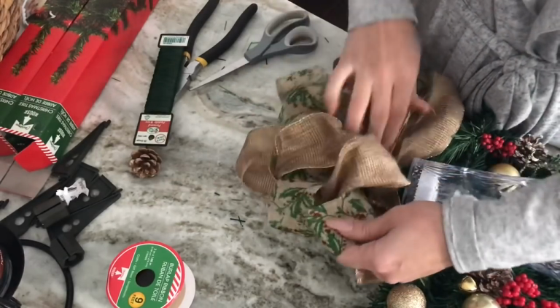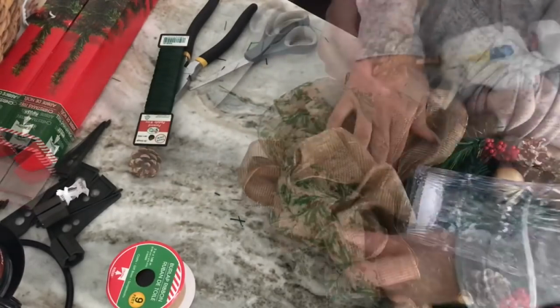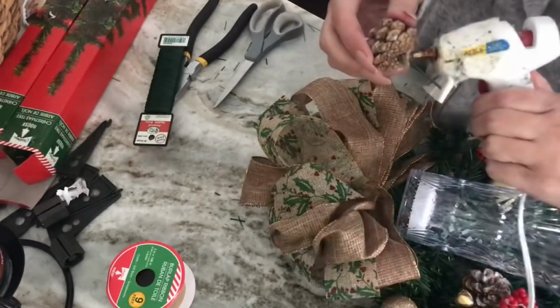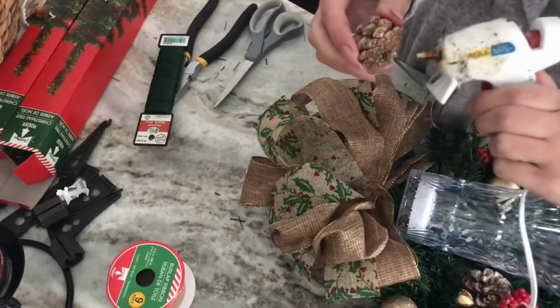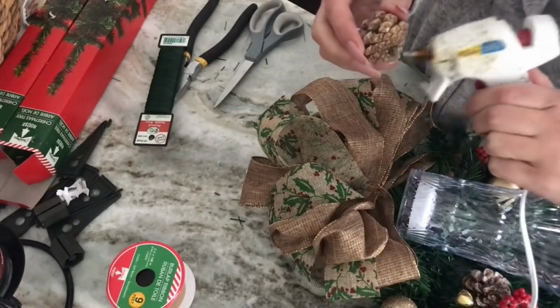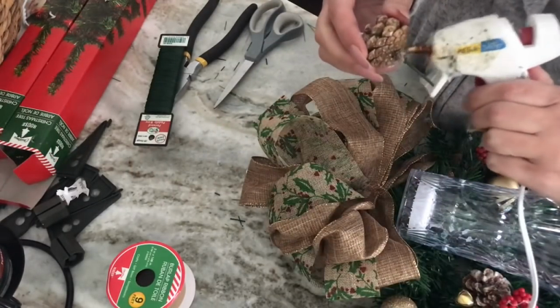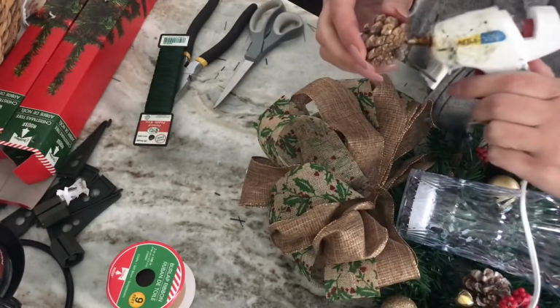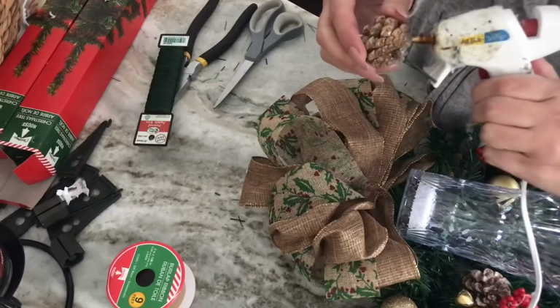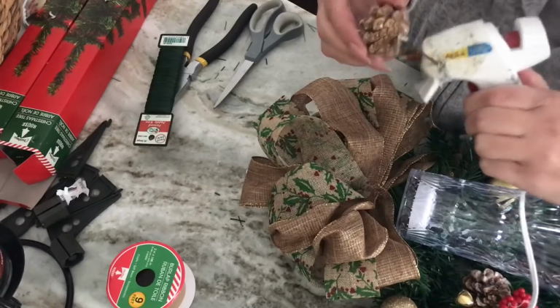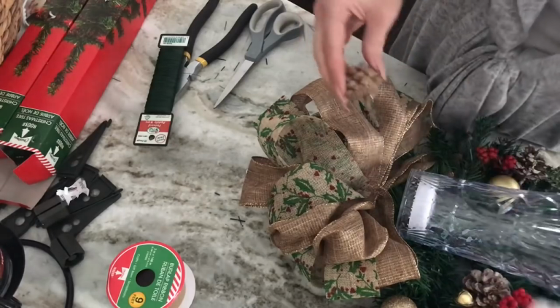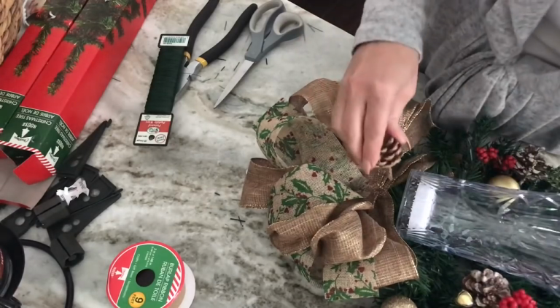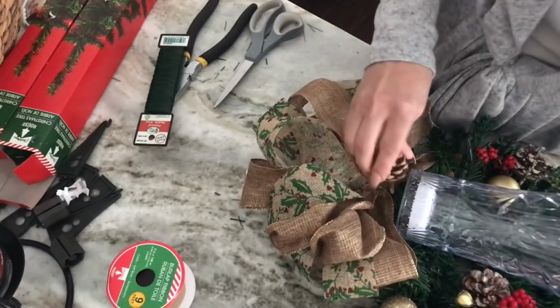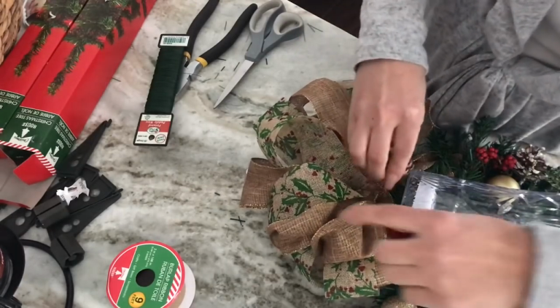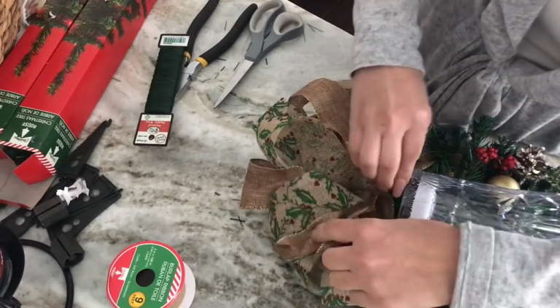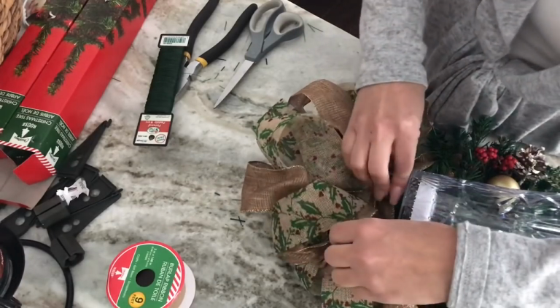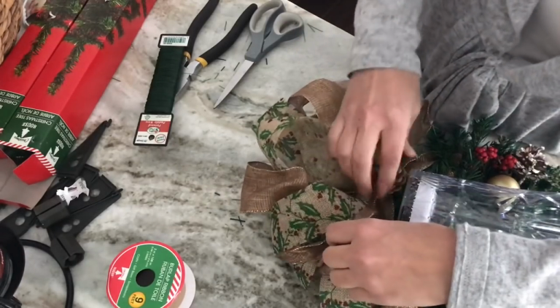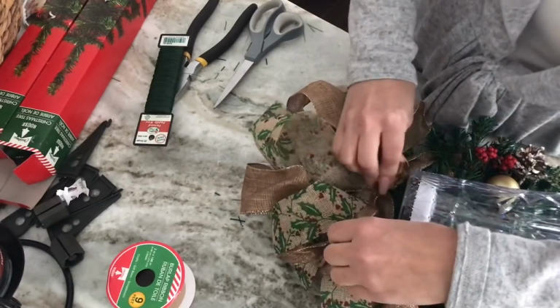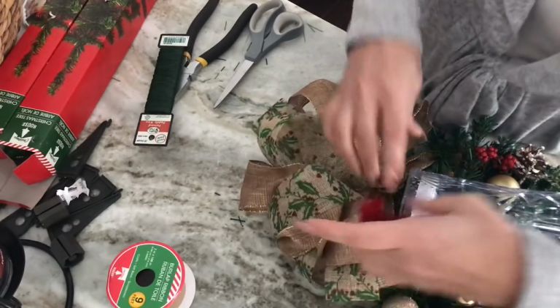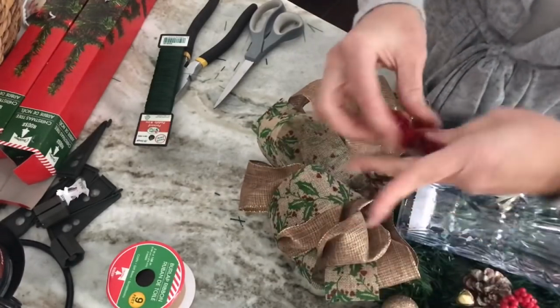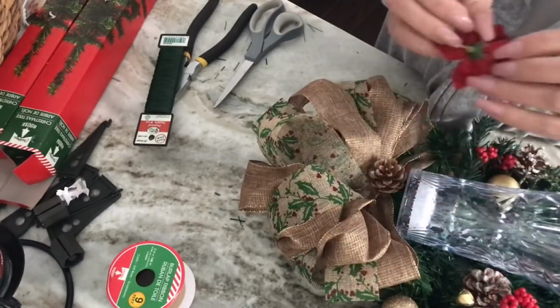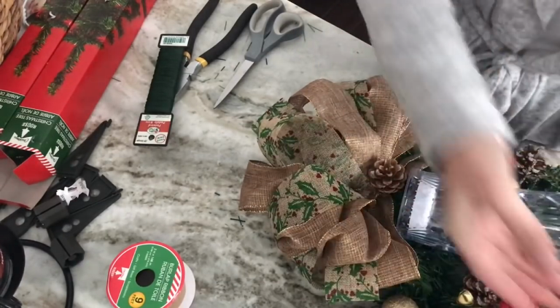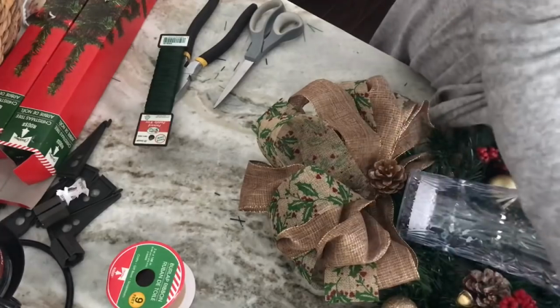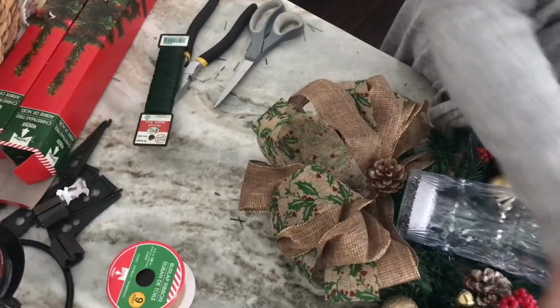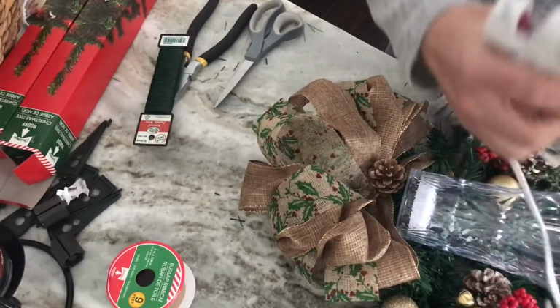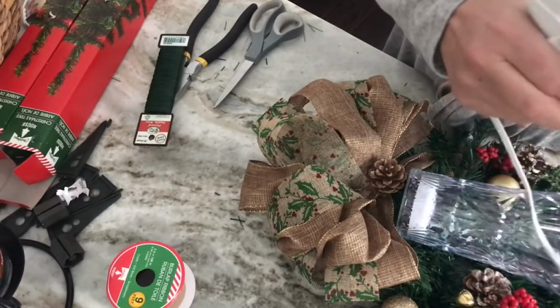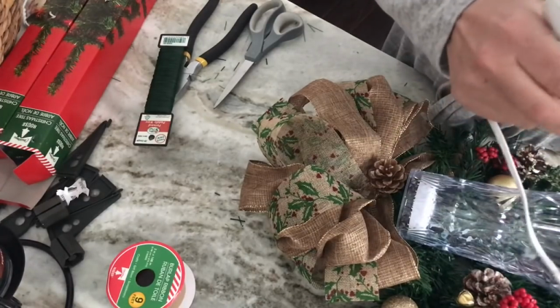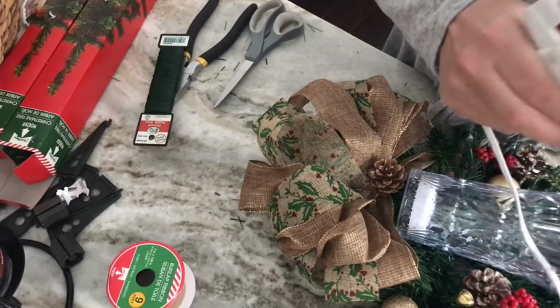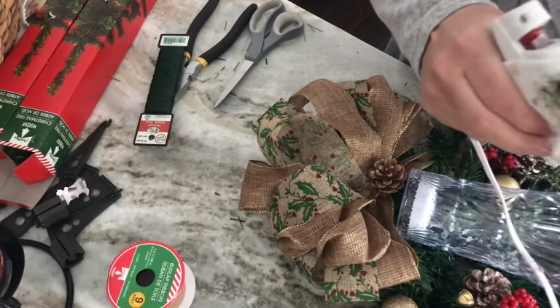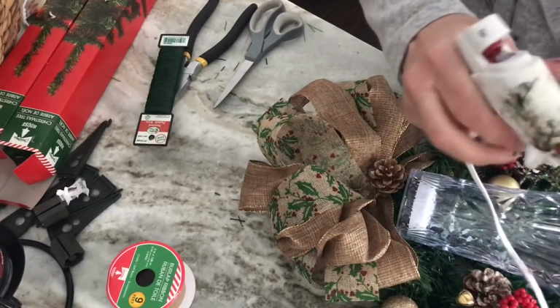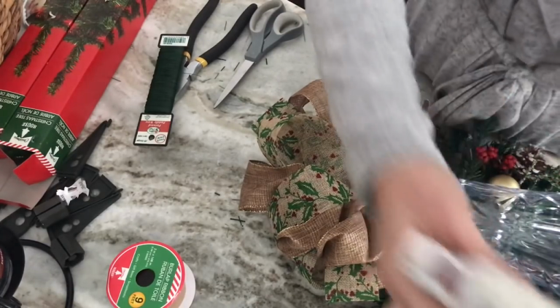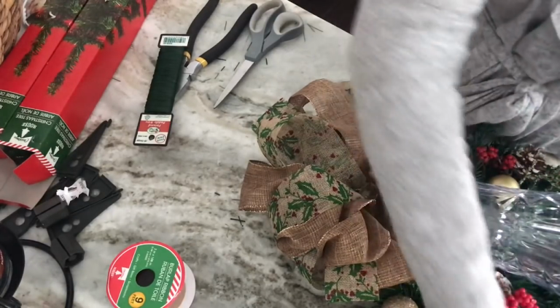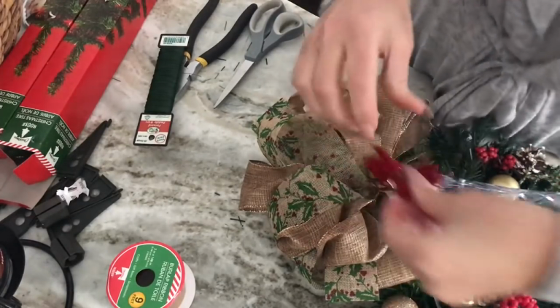I'm also going to hot glue a pinecone and a little red poinsettia right to the front of my bow, just above the little plastic vase light. This will finish off the swag.